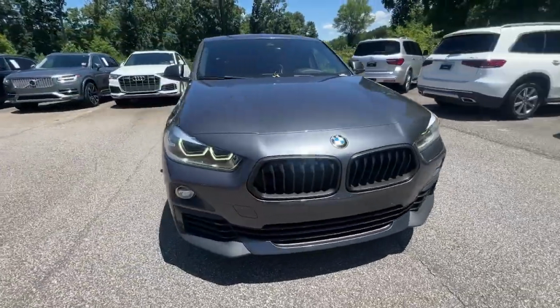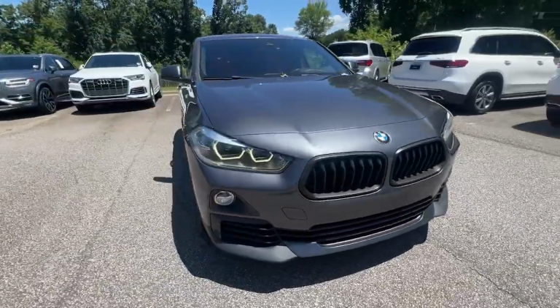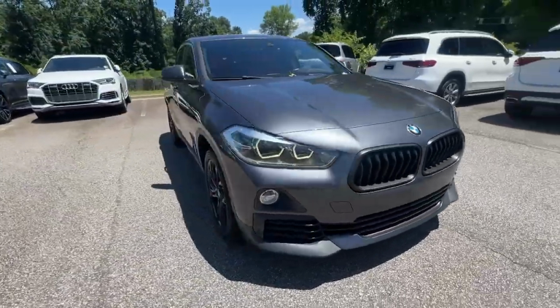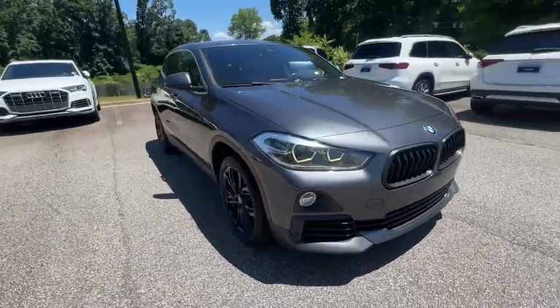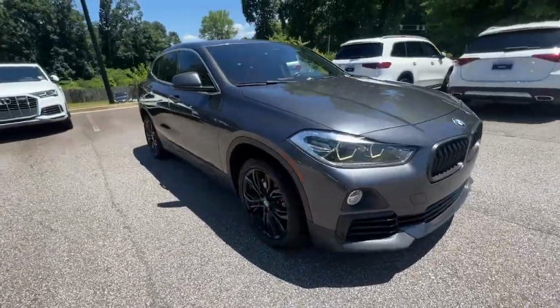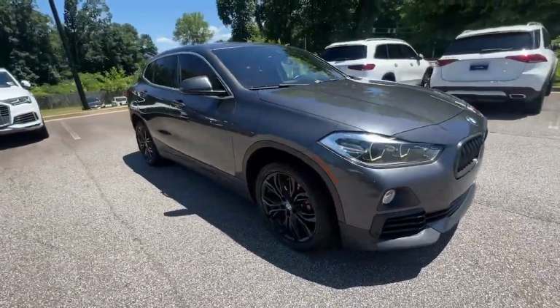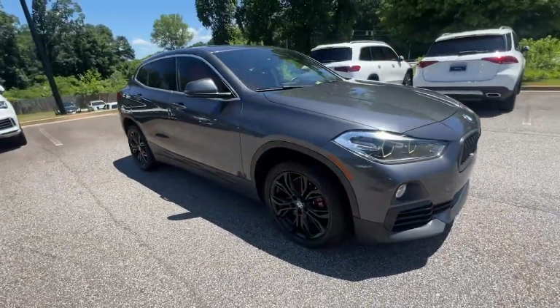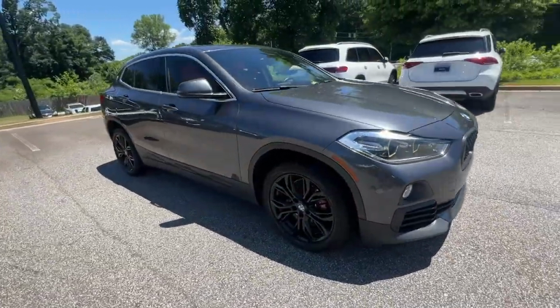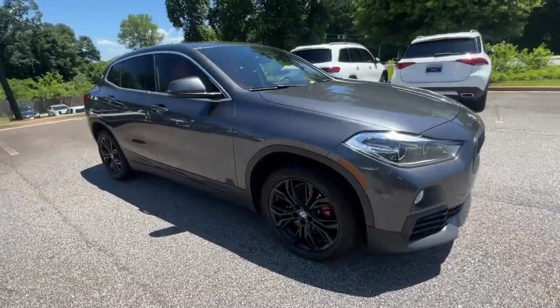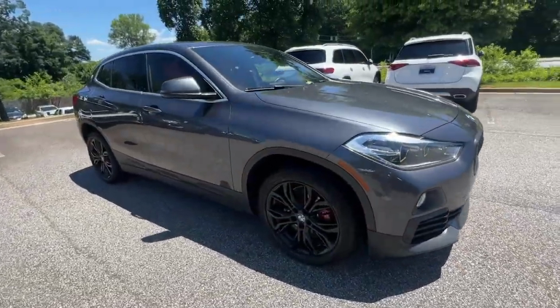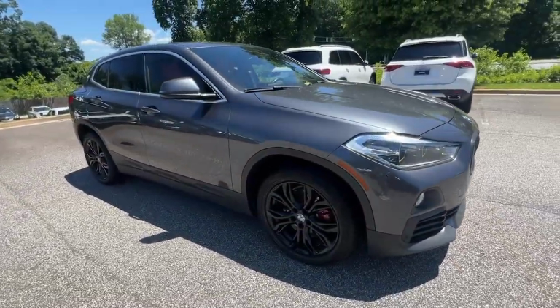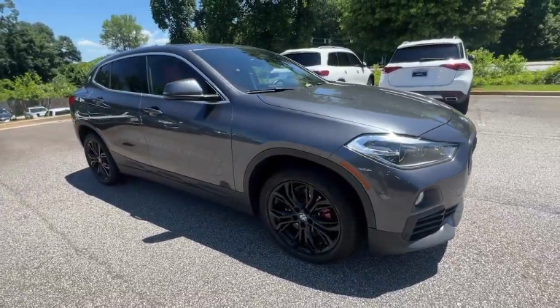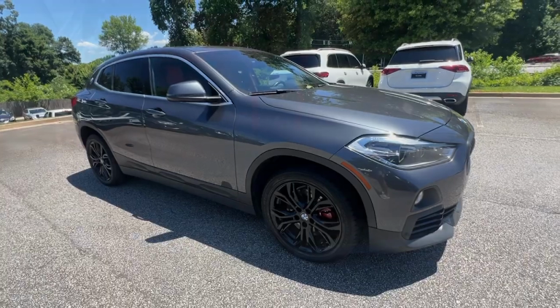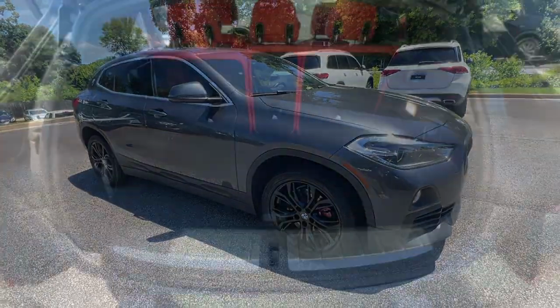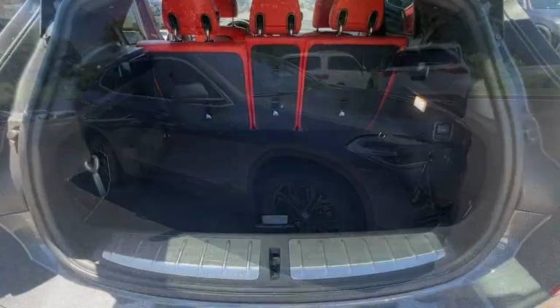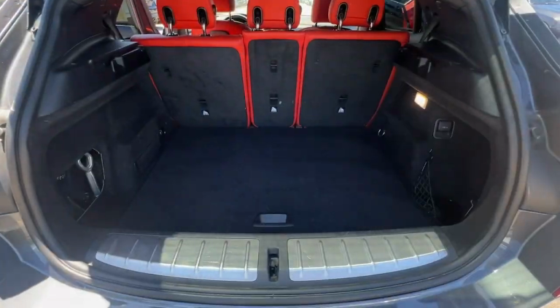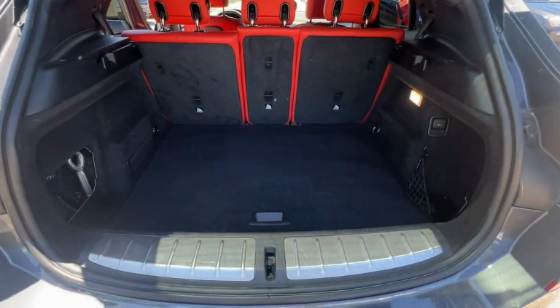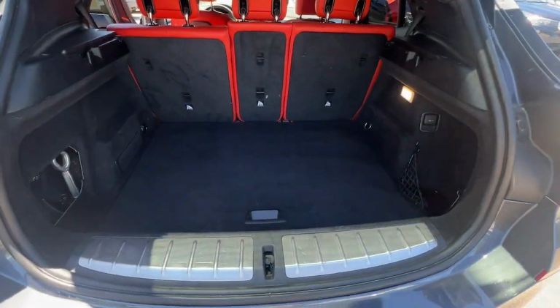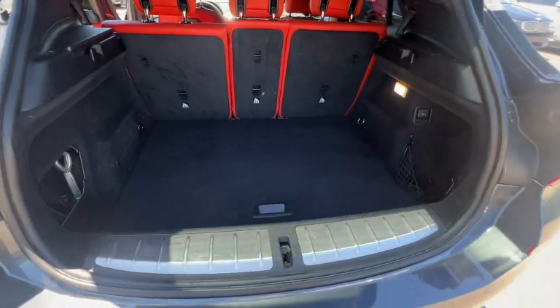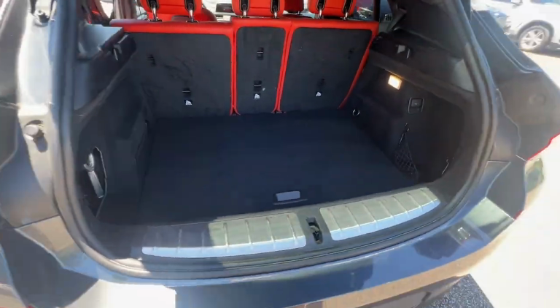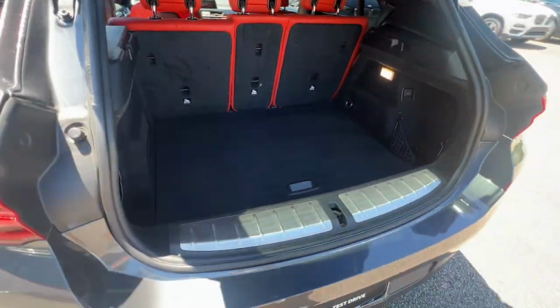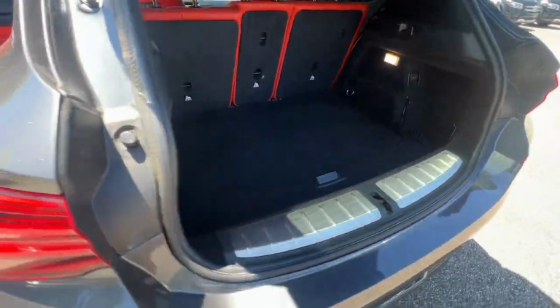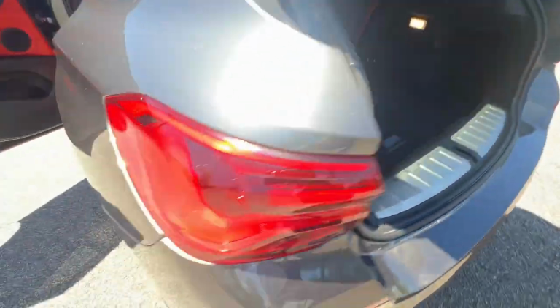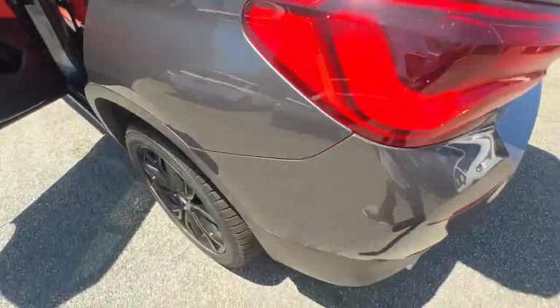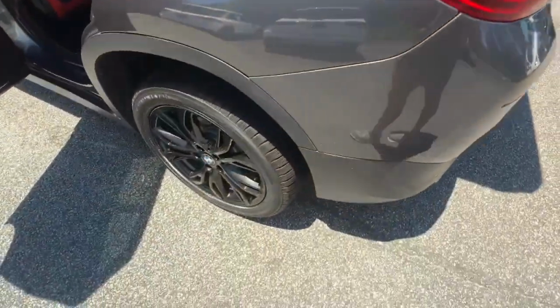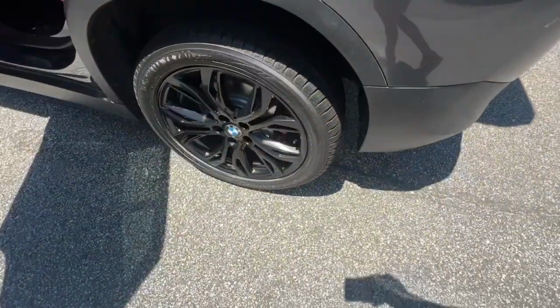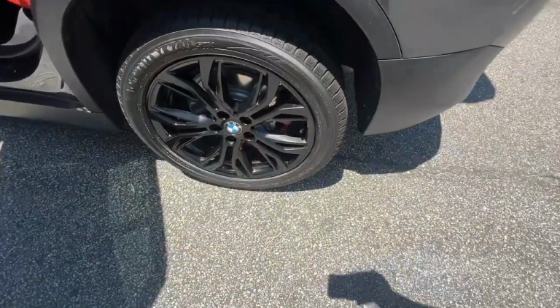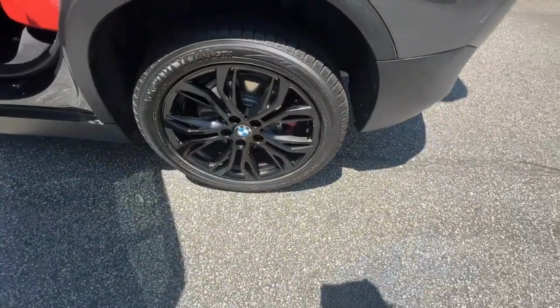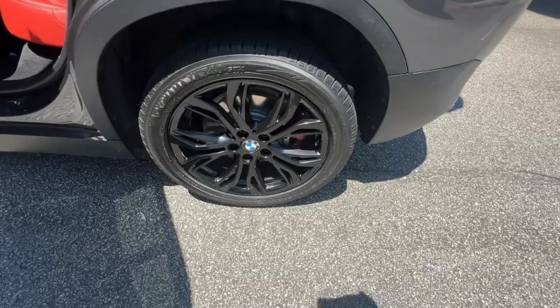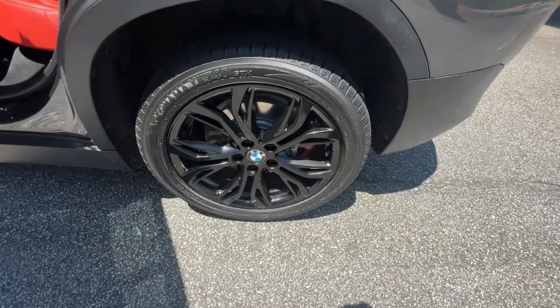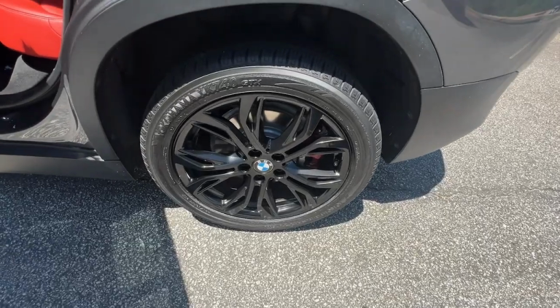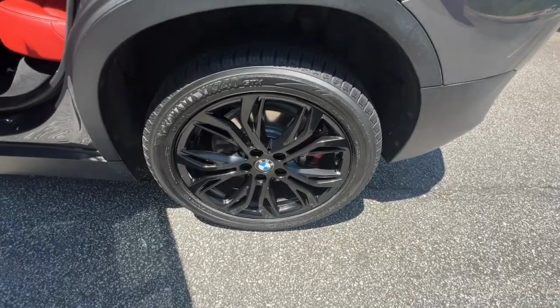These are just some of the great options this vehicle comes with: heated steering wheel, Apple CarPlay and/or Android Auto, panoramic roof, keyless entry, backup camera, fog lamps.